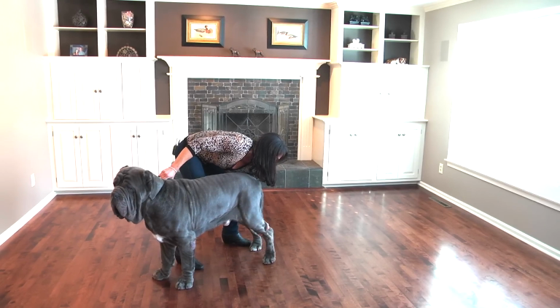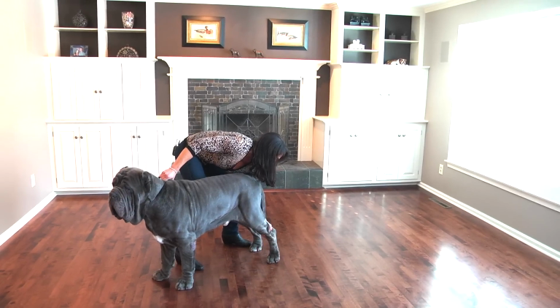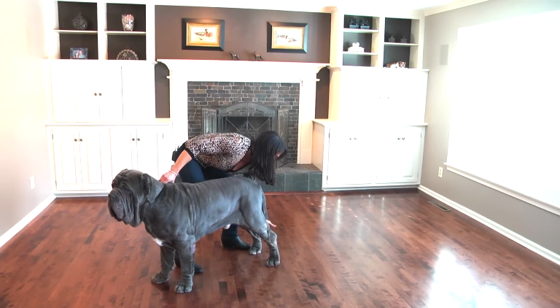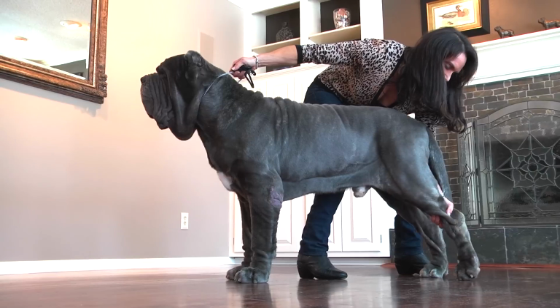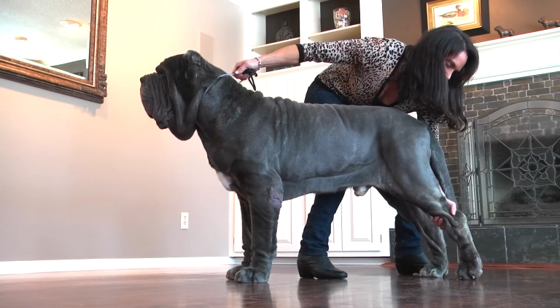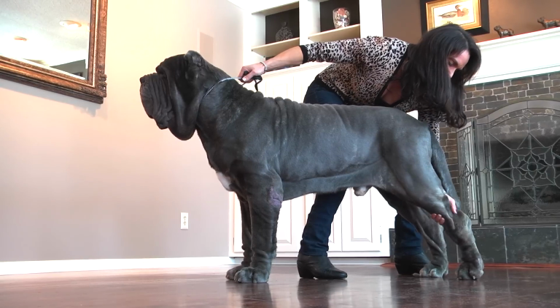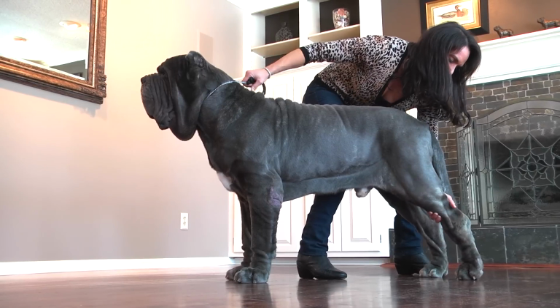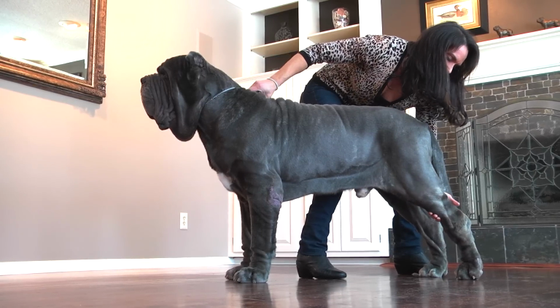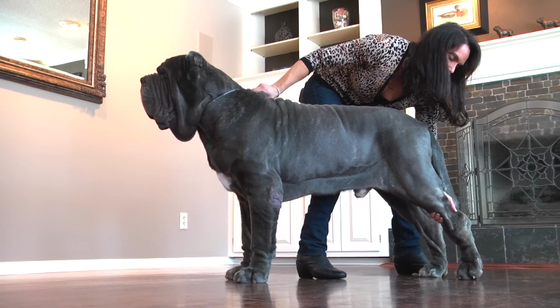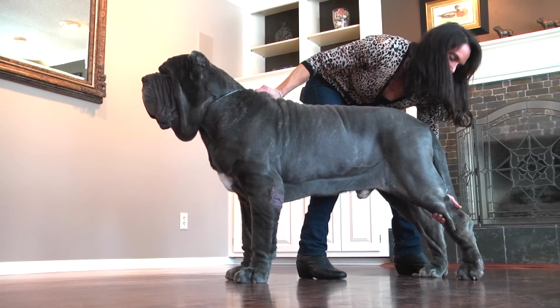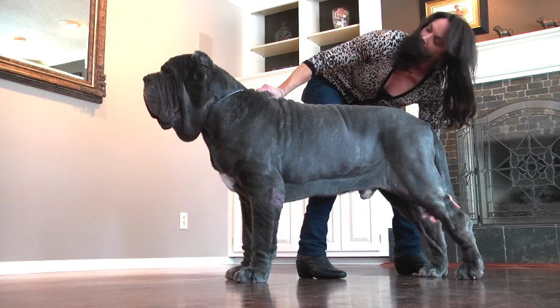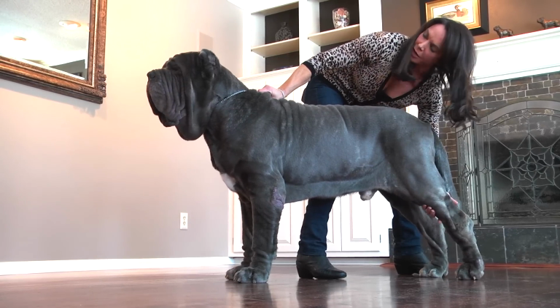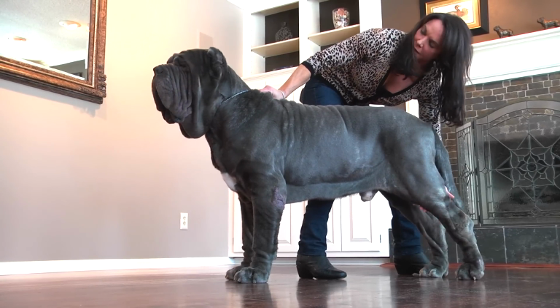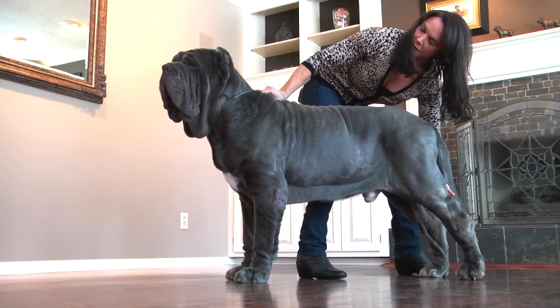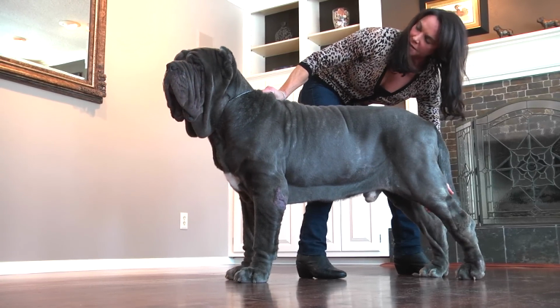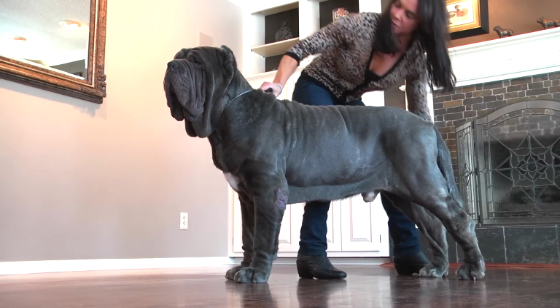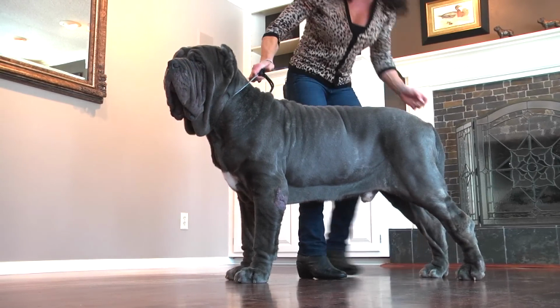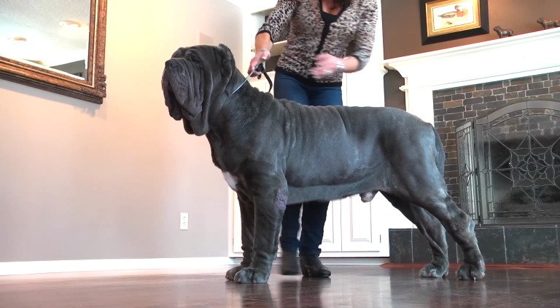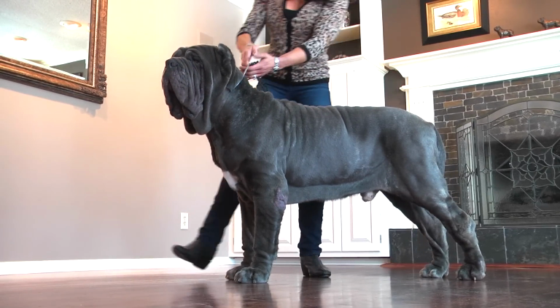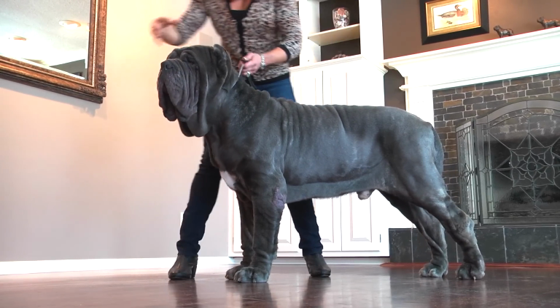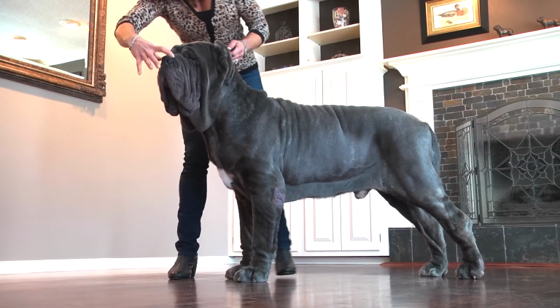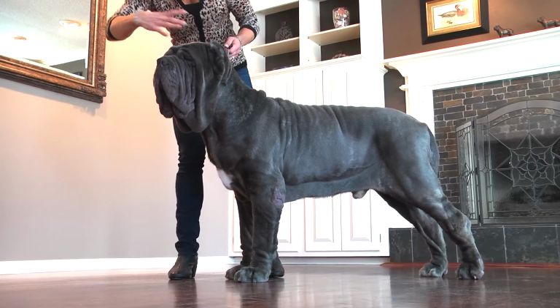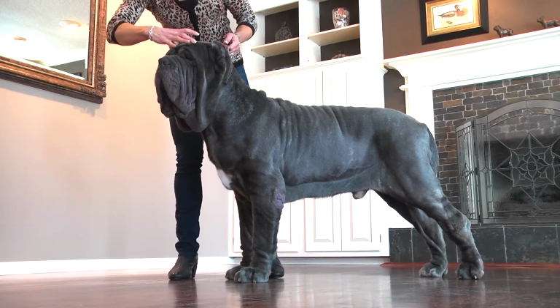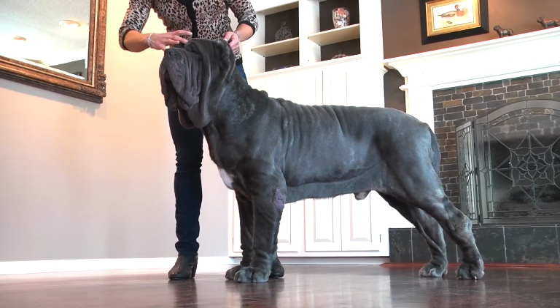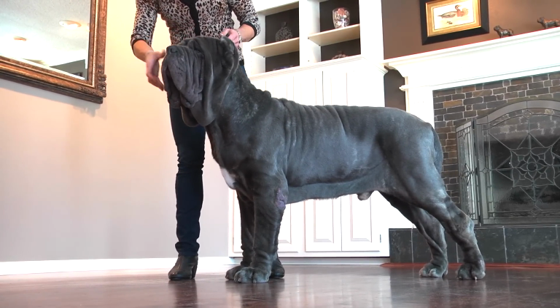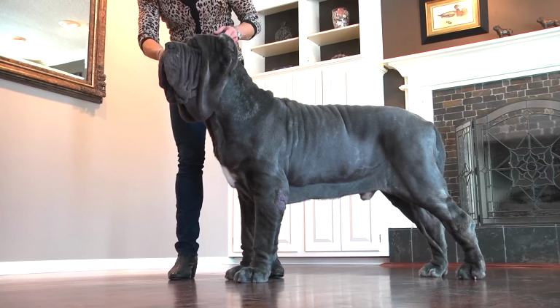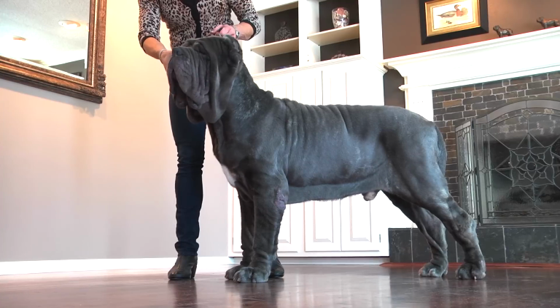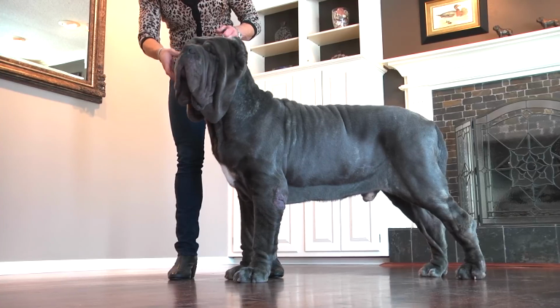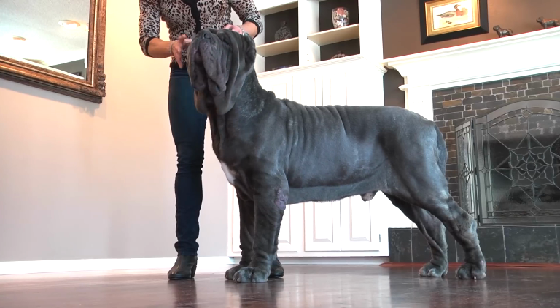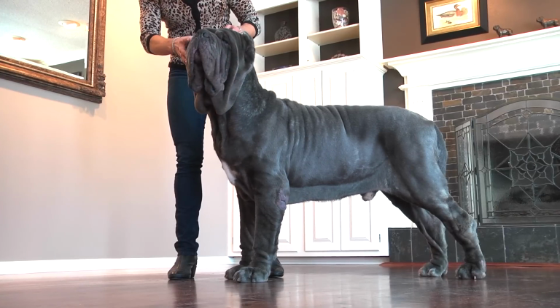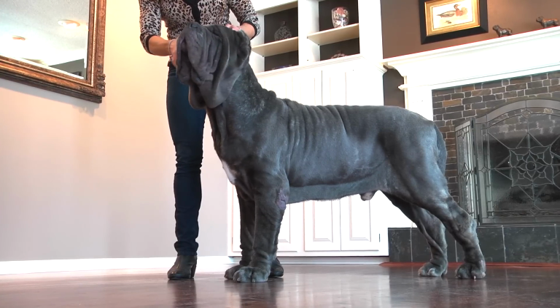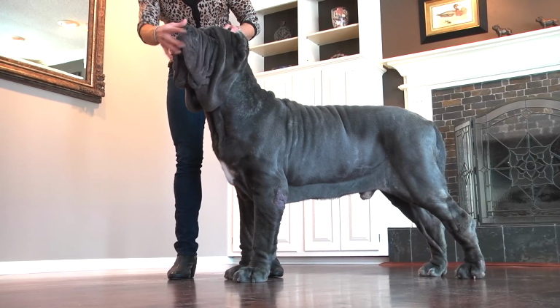They are a head breed — the head is very important. That's the hallmark of the breed. It's a square on a square, so a smaller square on a larger square.